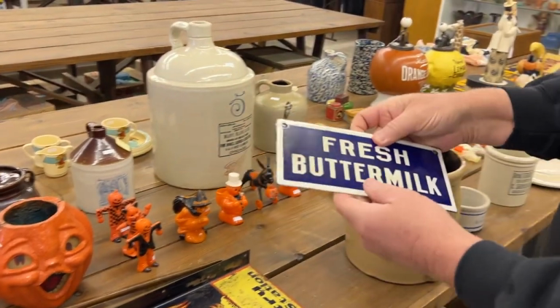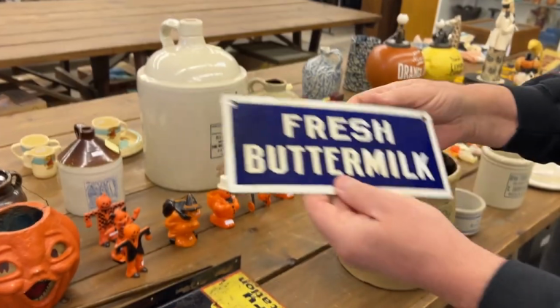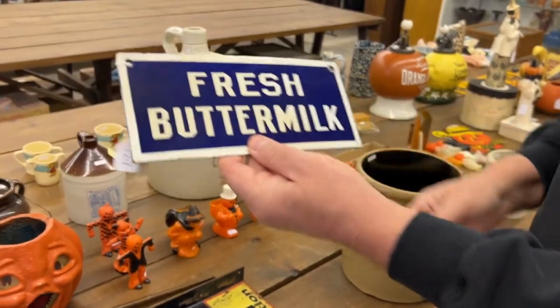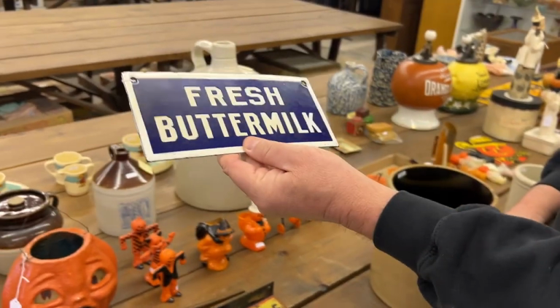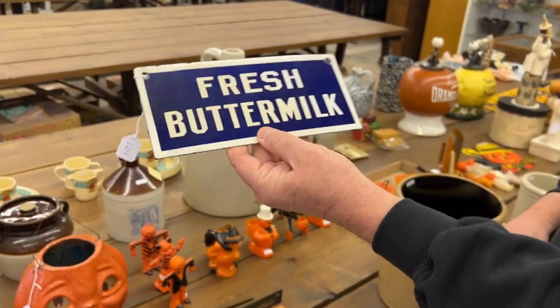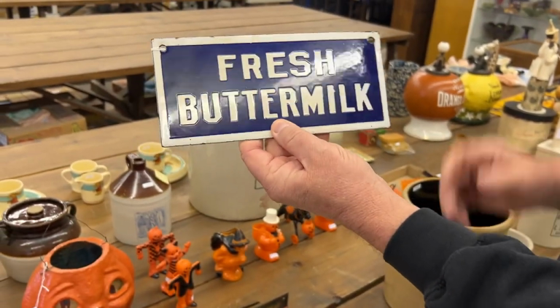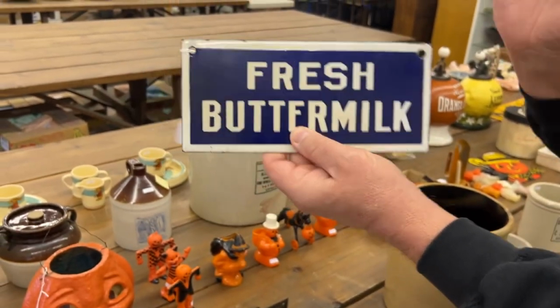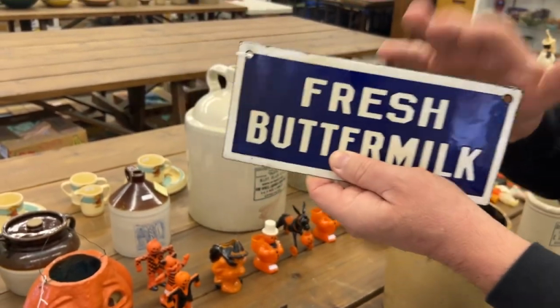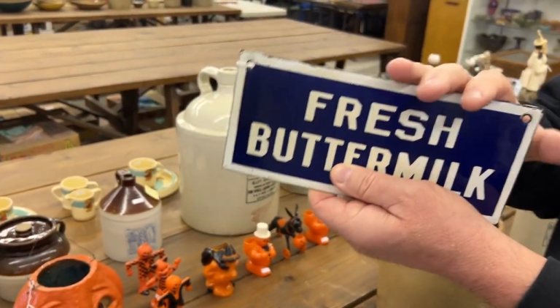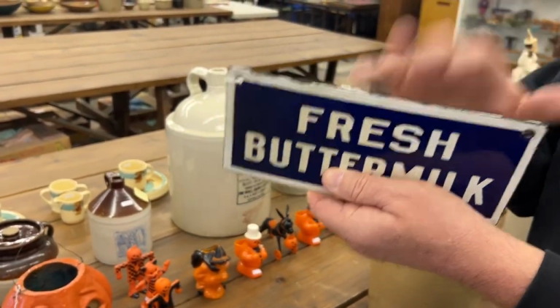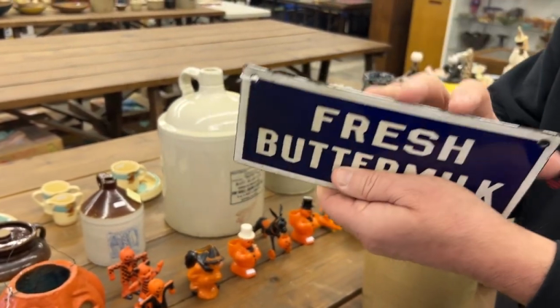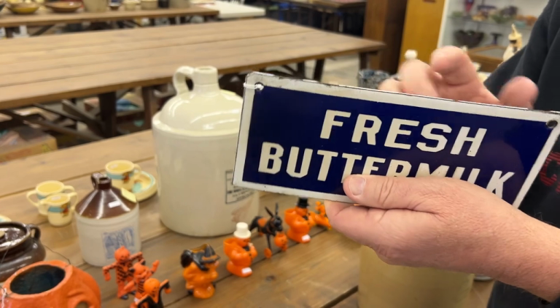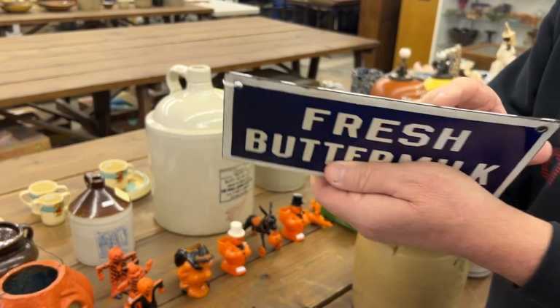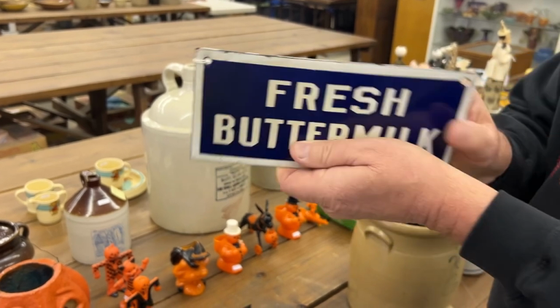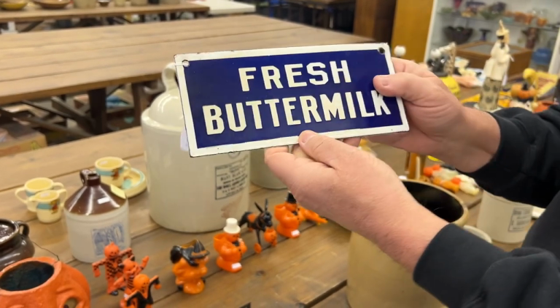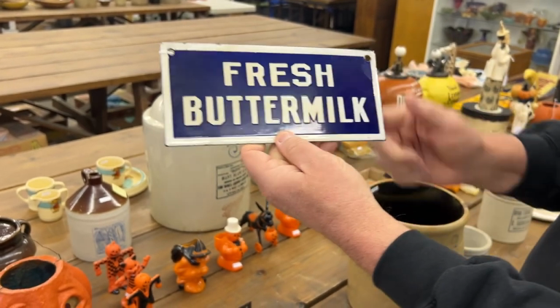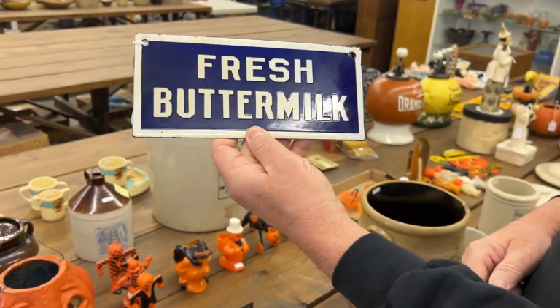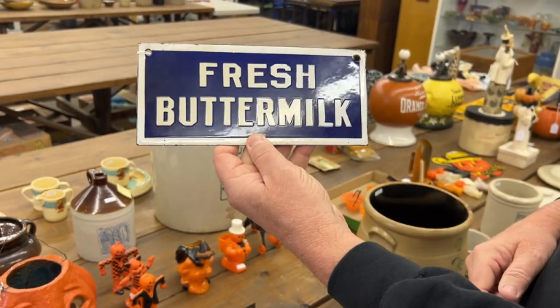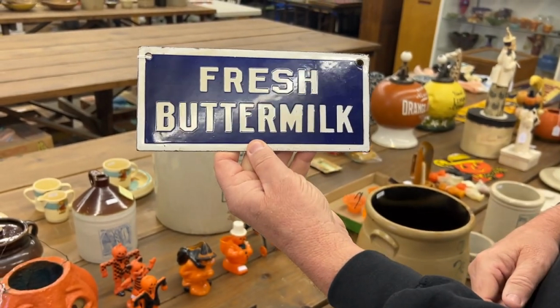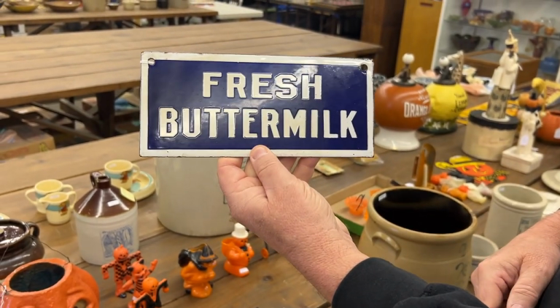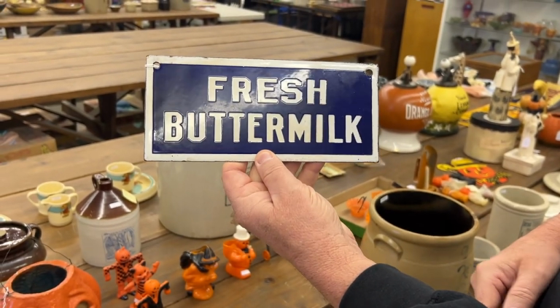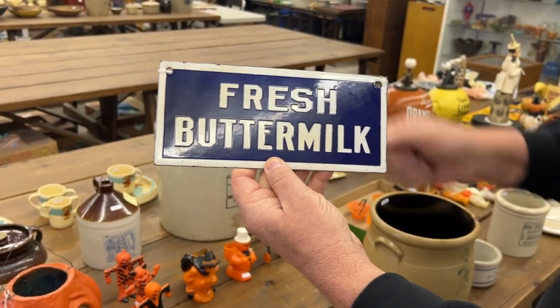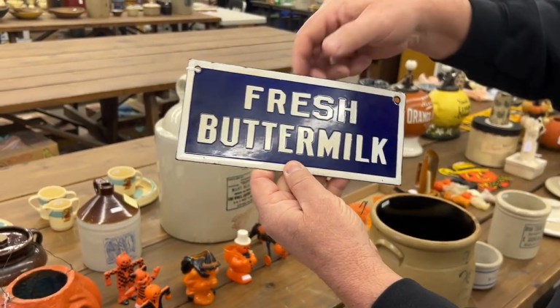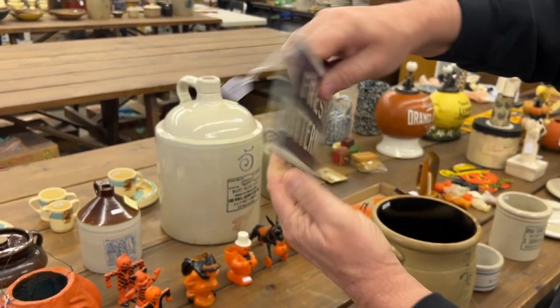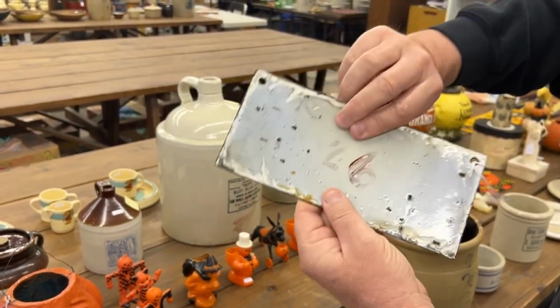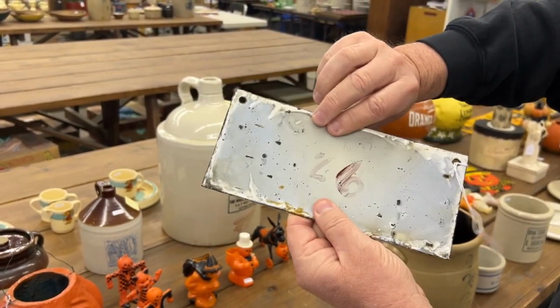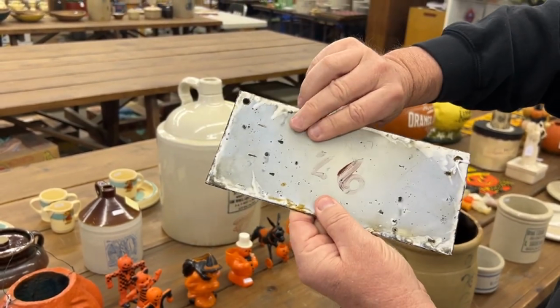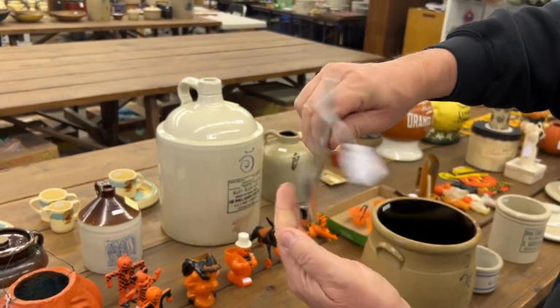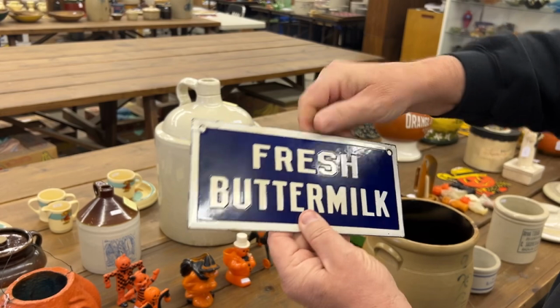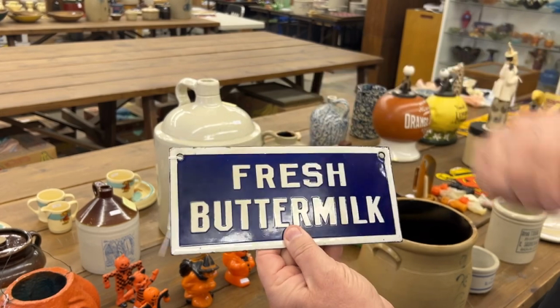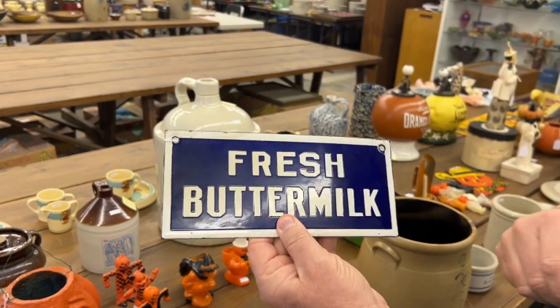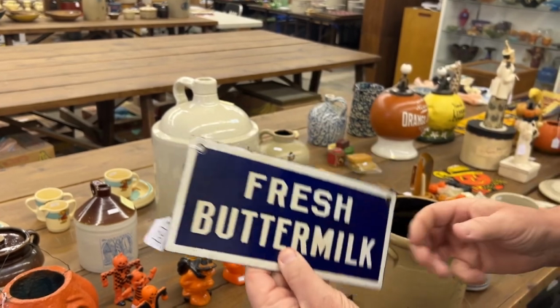Here's a cute little sign. This is a porcelain sign. Fresh Buttermilk. There's your backside. Really cute little sign.